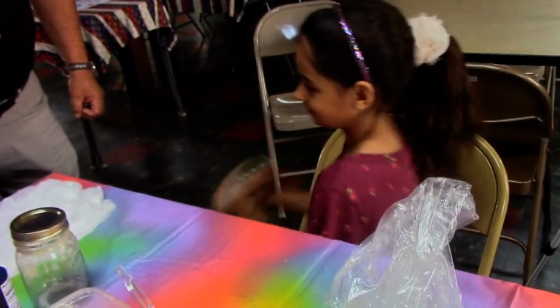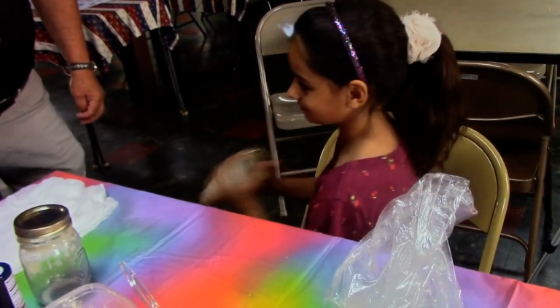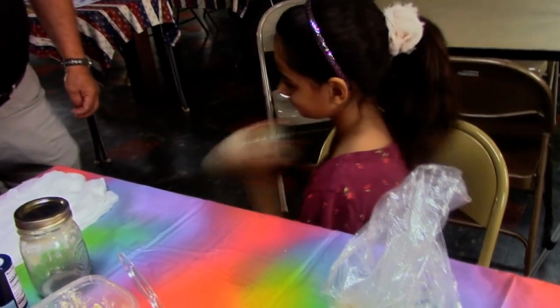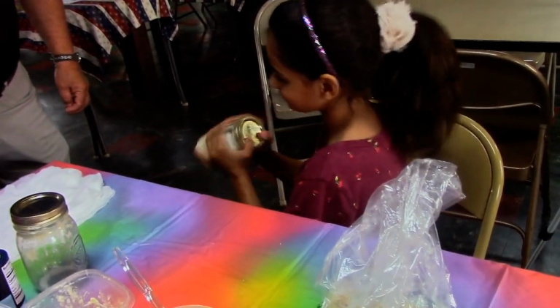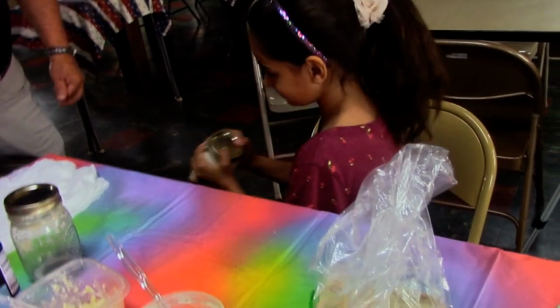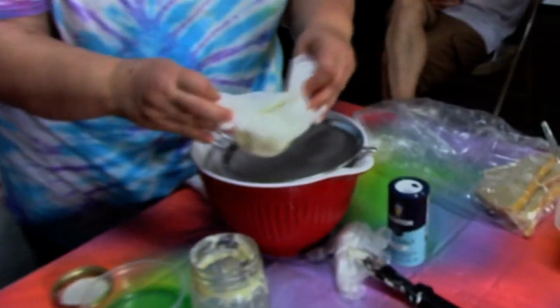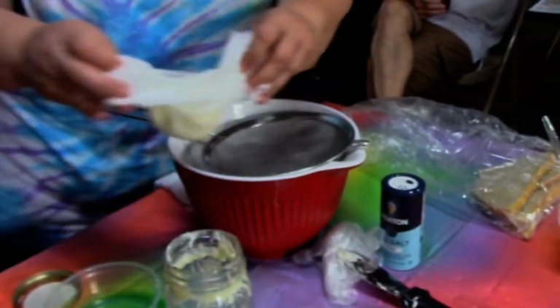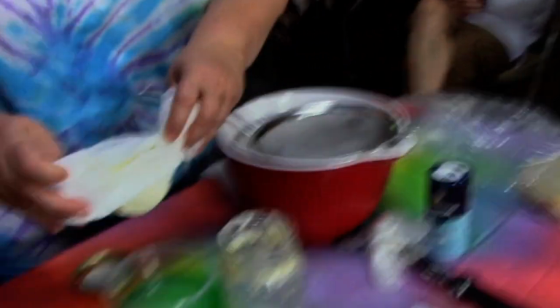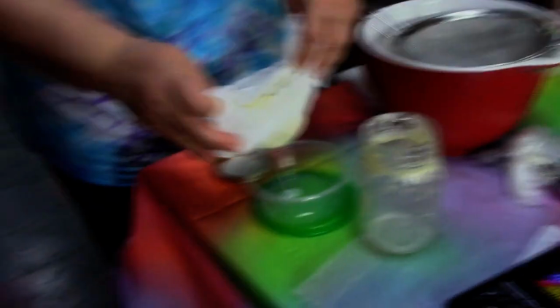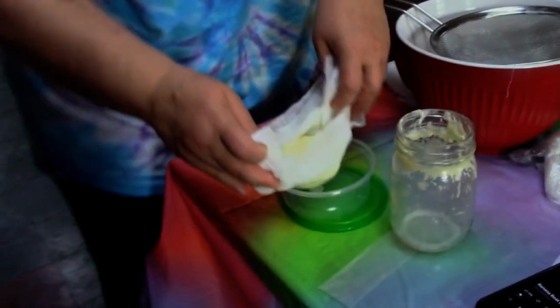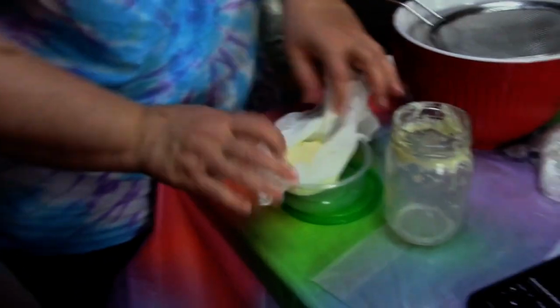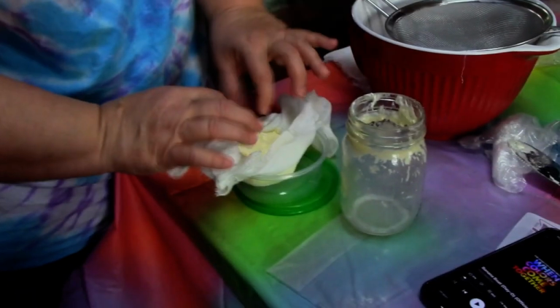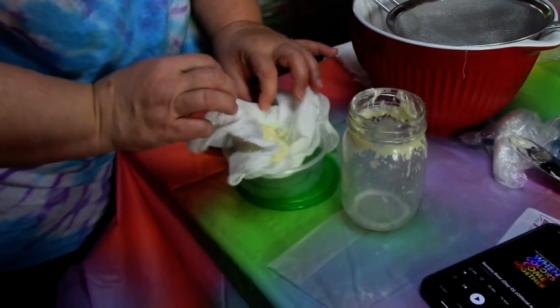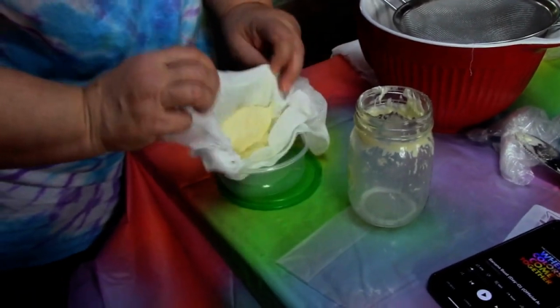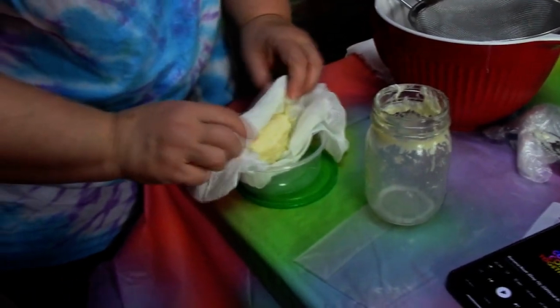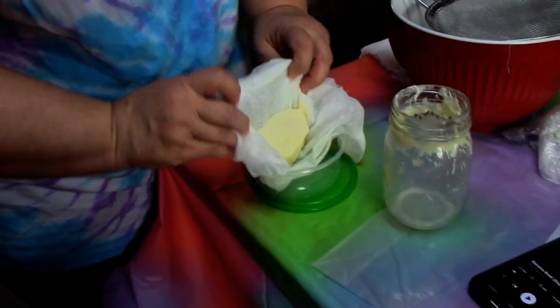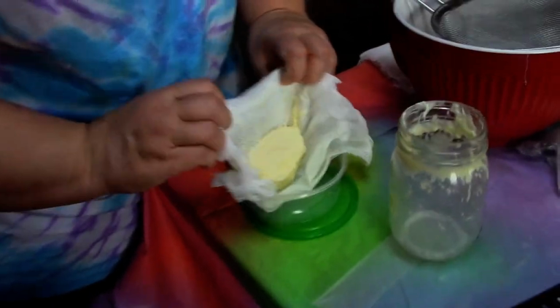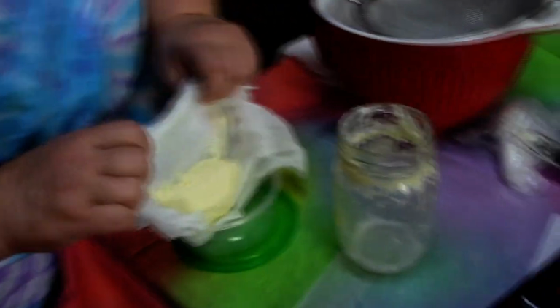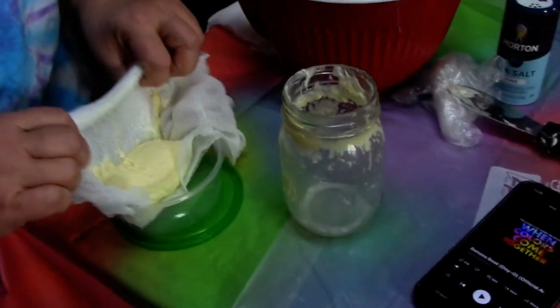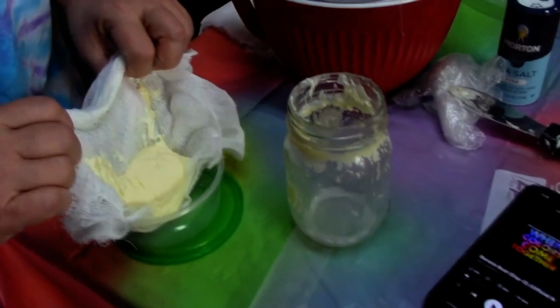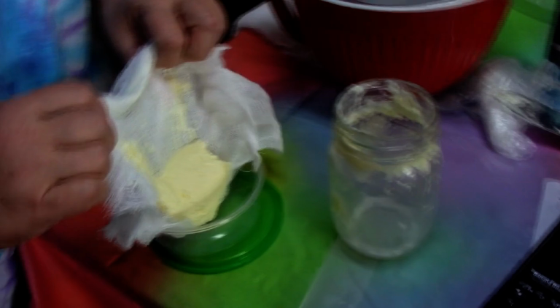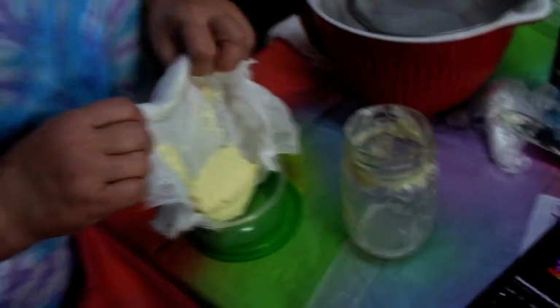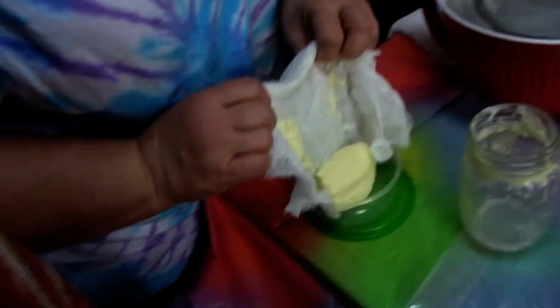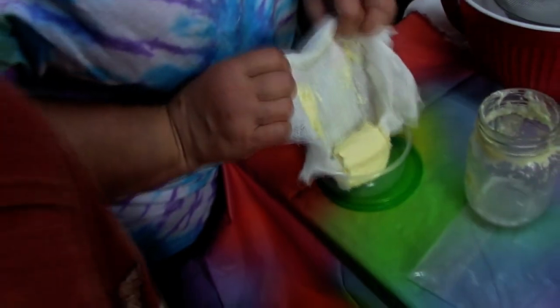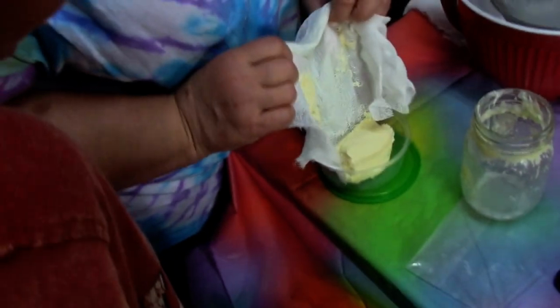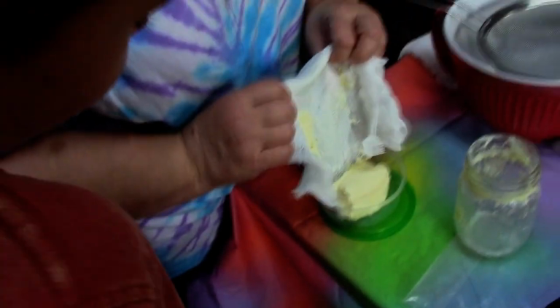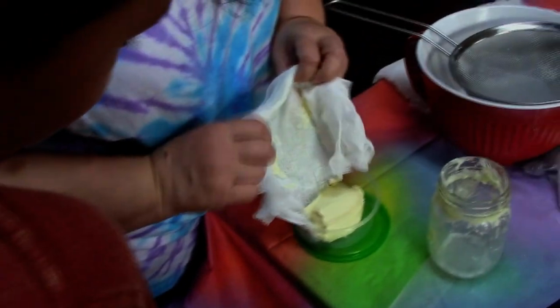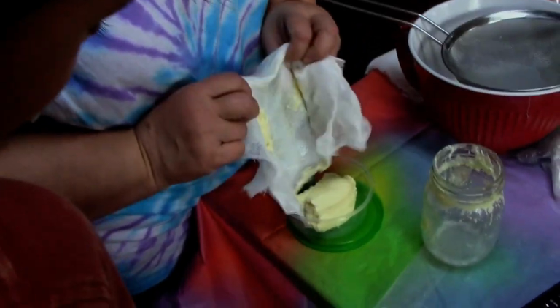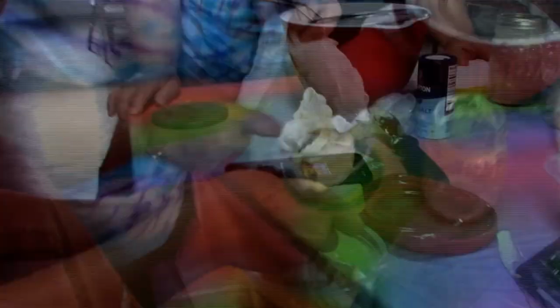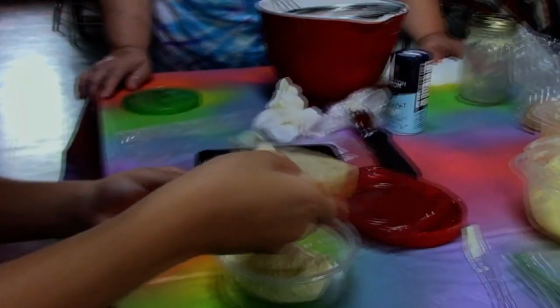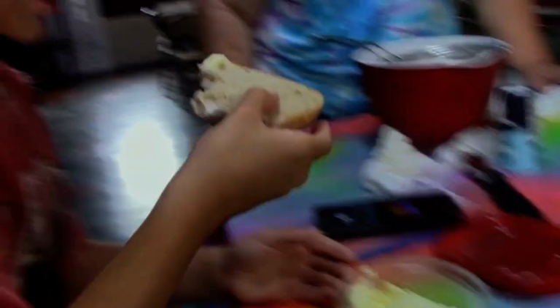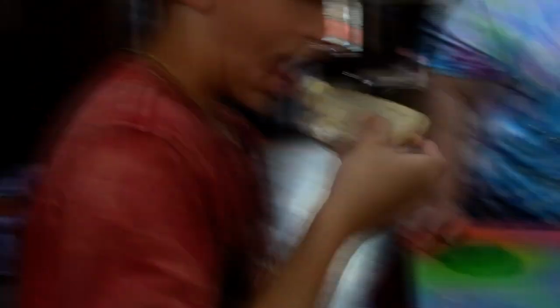Once you believe it's done being shaken, open the jar and dump it into the bowl with cheesecloth covering the bowl so the buttermilk can drain. Now take the cheesecloth and wrap the butter and place it into your storage spot. And now you have got your own butter.